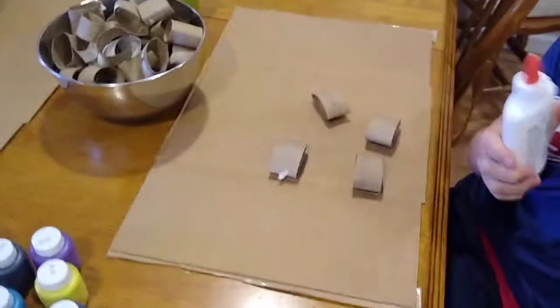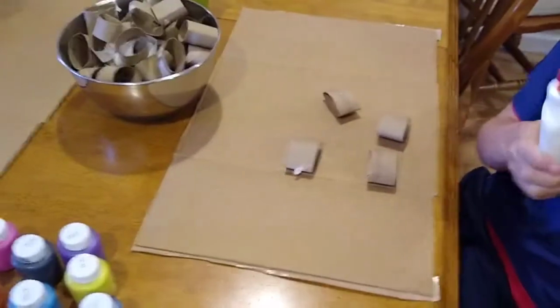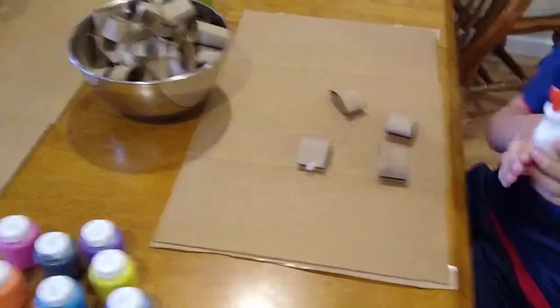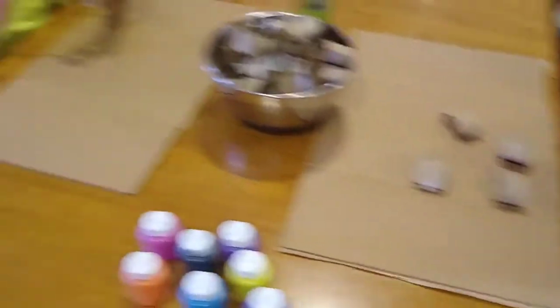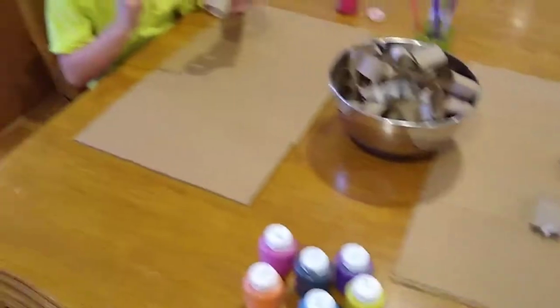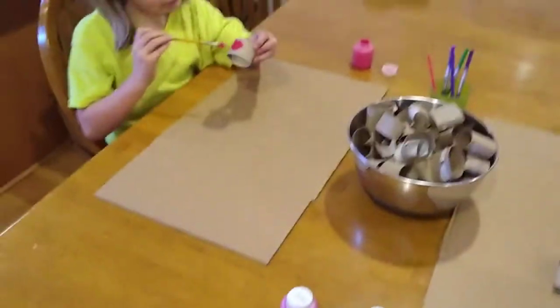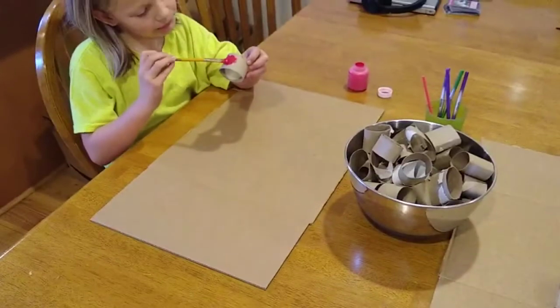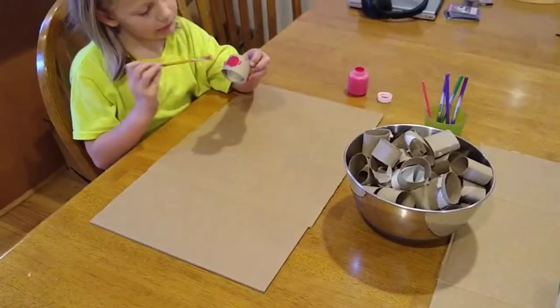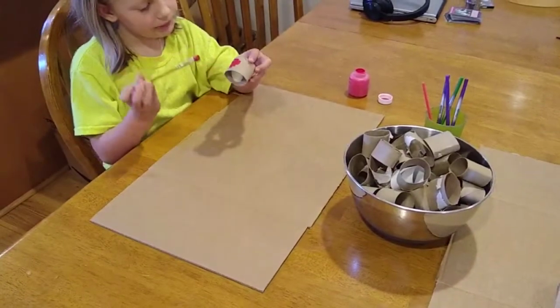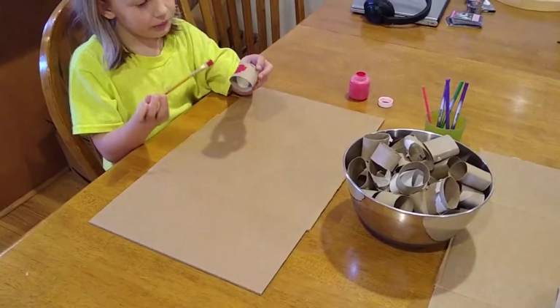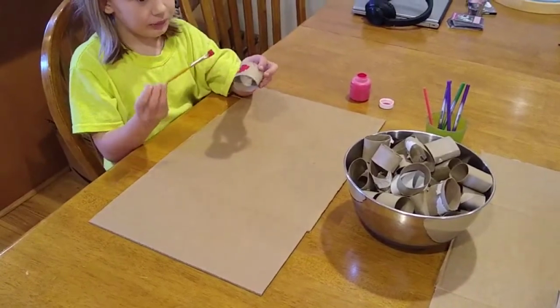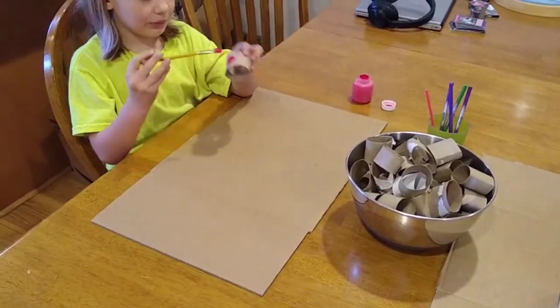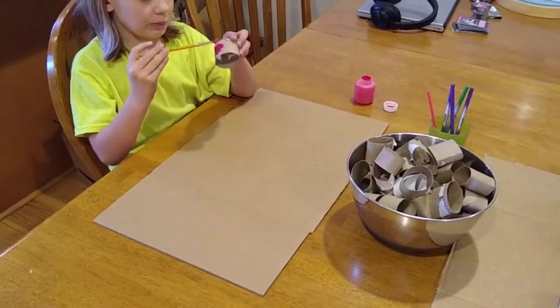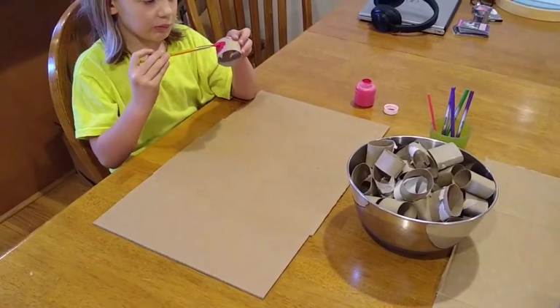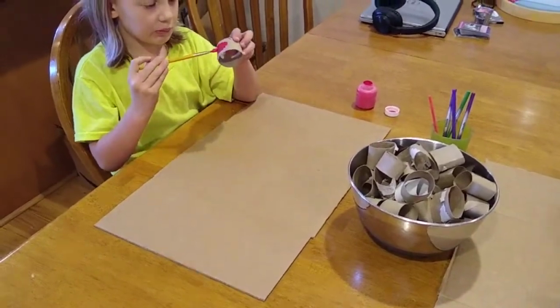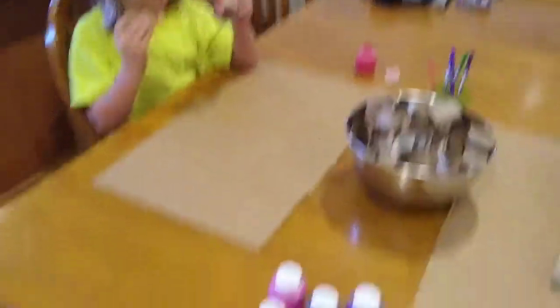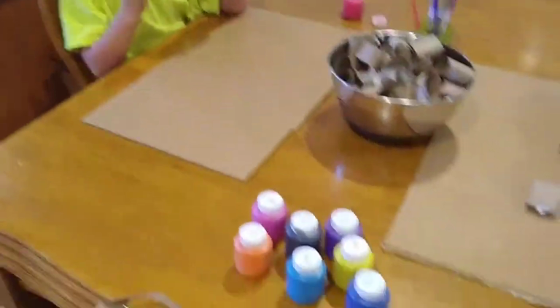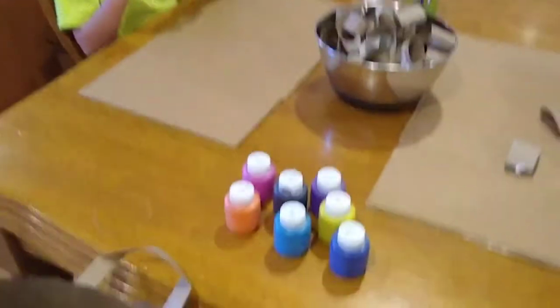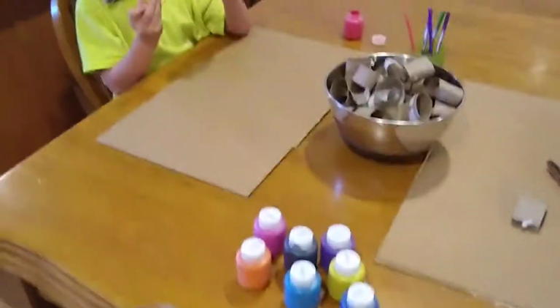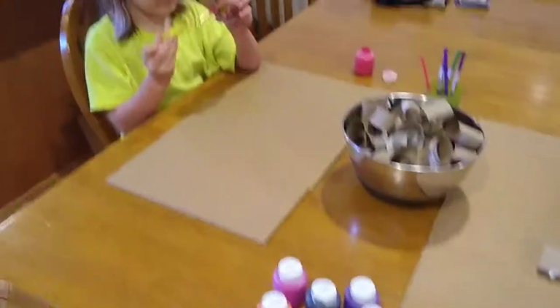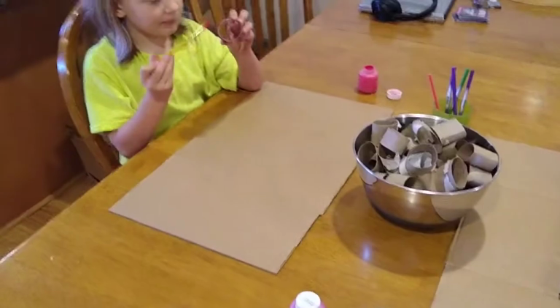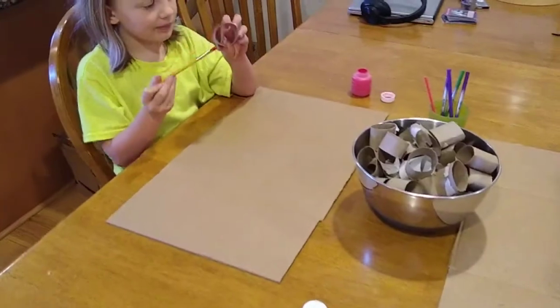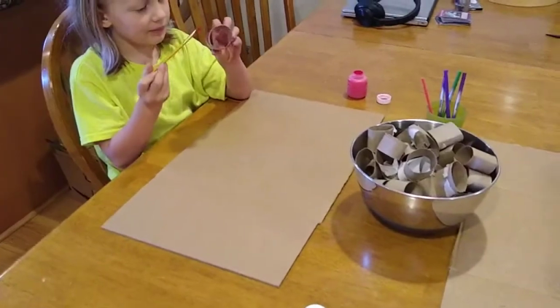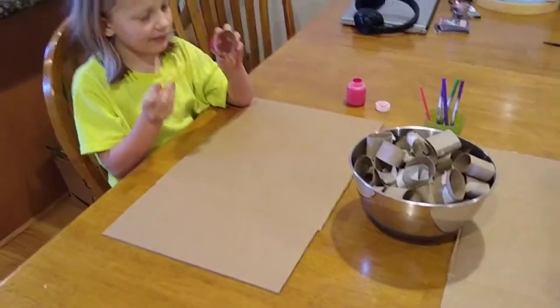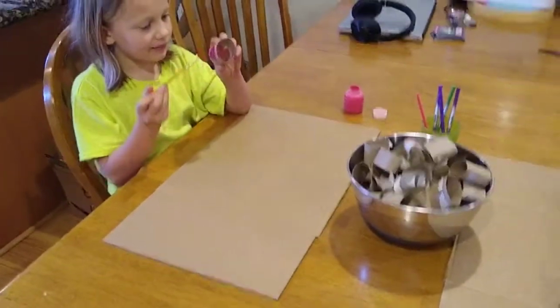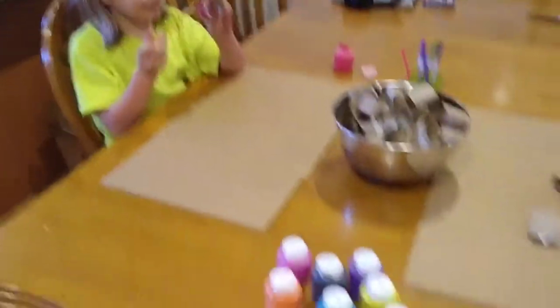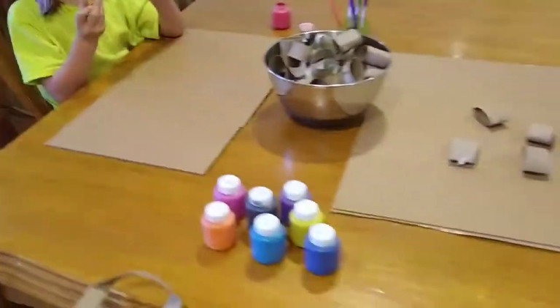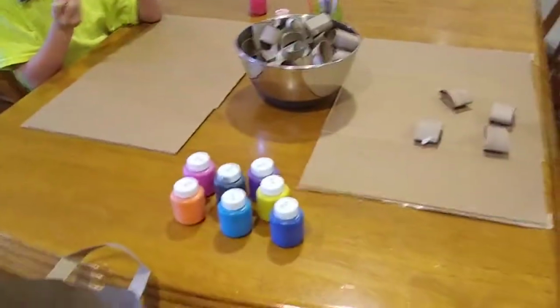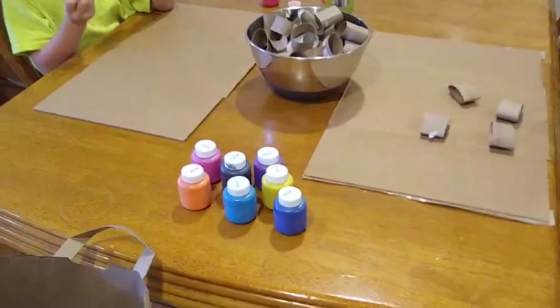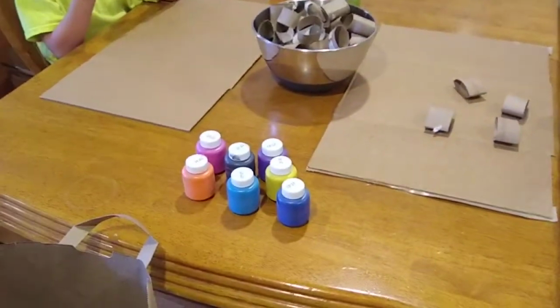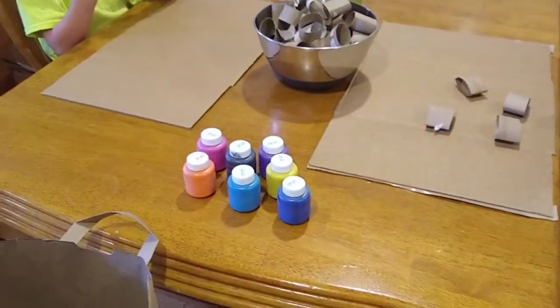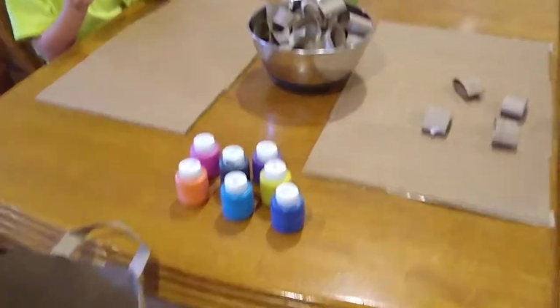Each child has a cardboard base that I took off of an Amazon box.